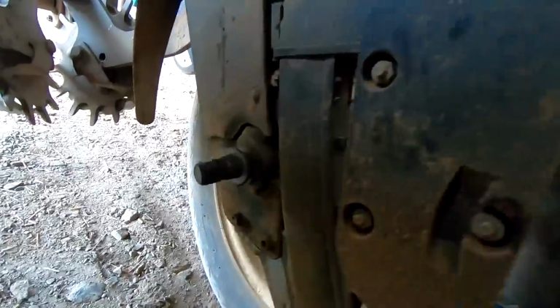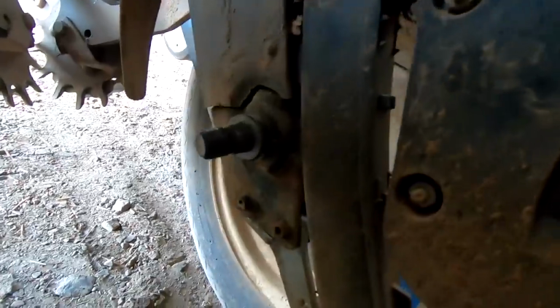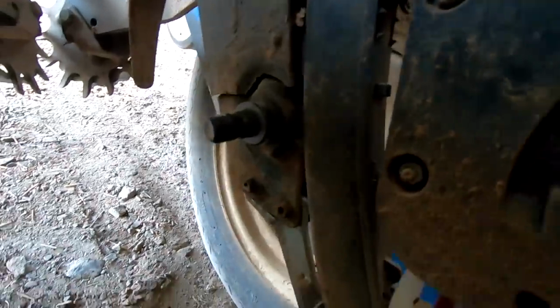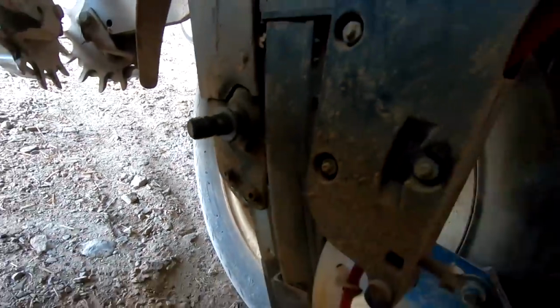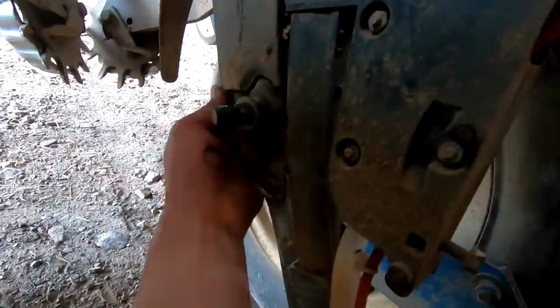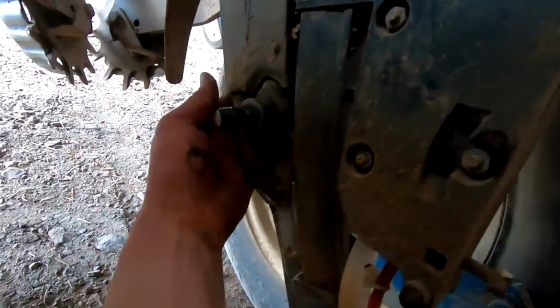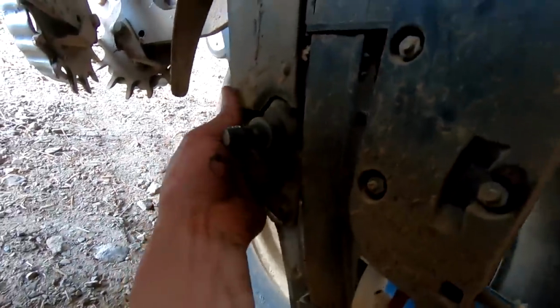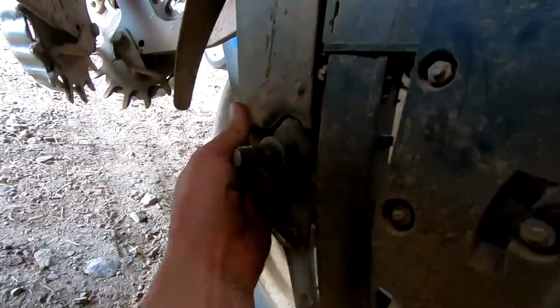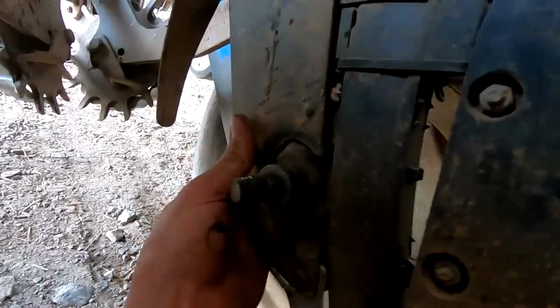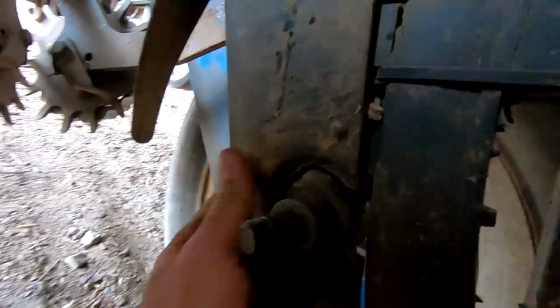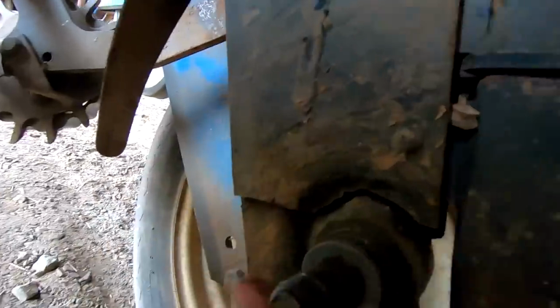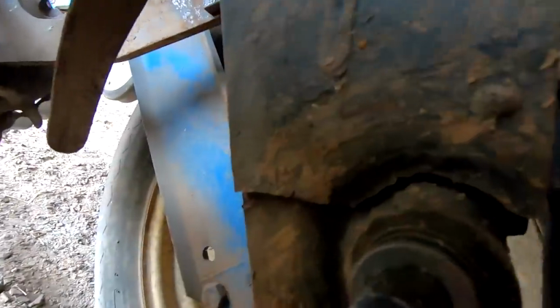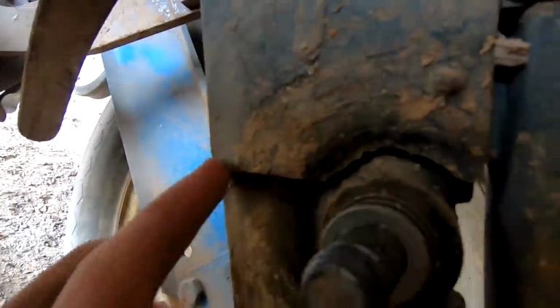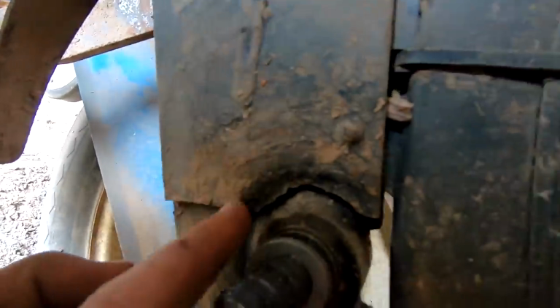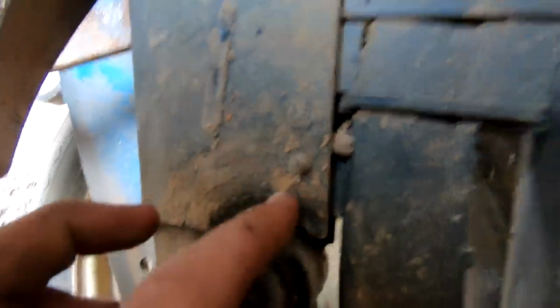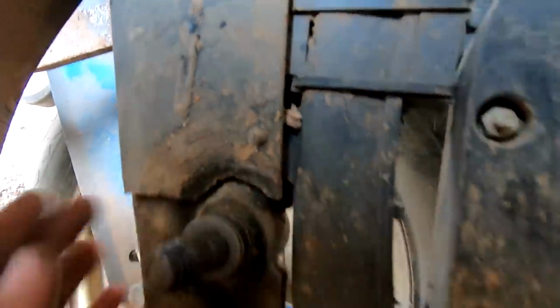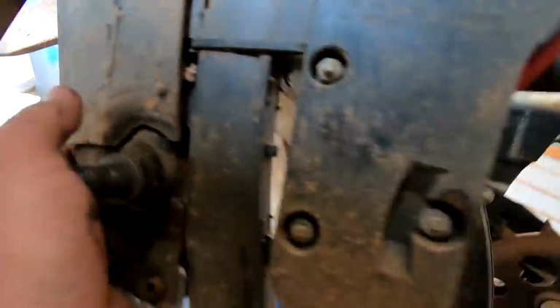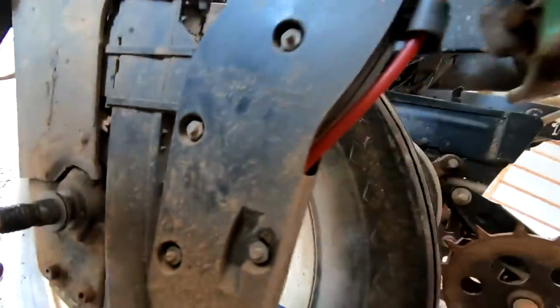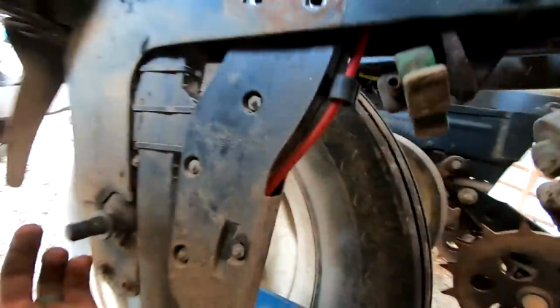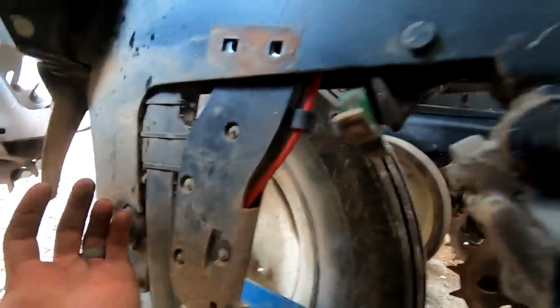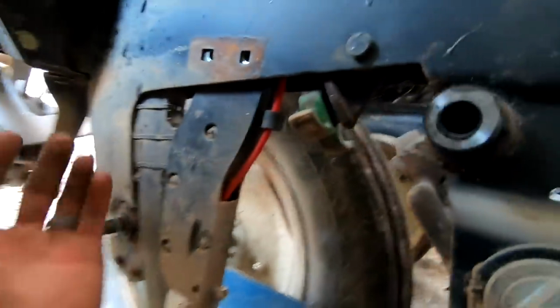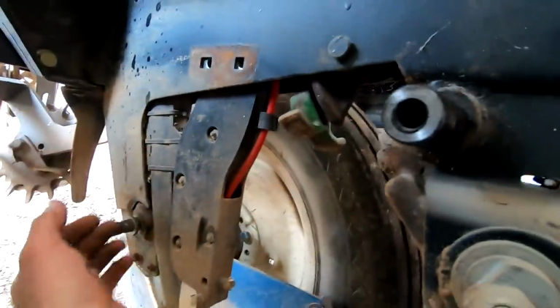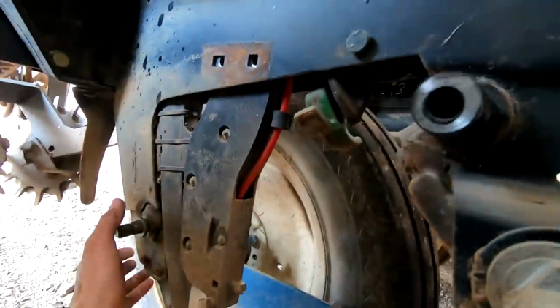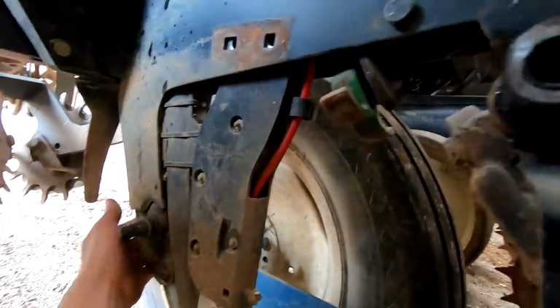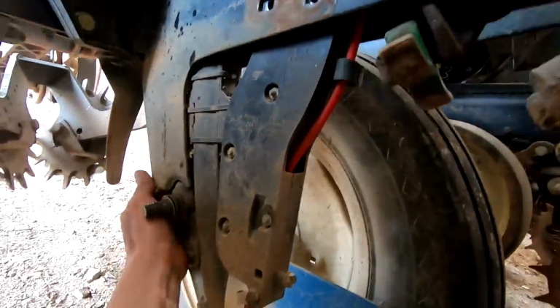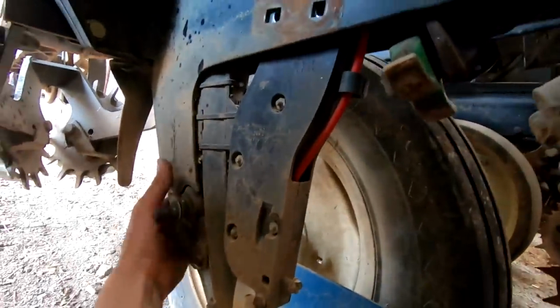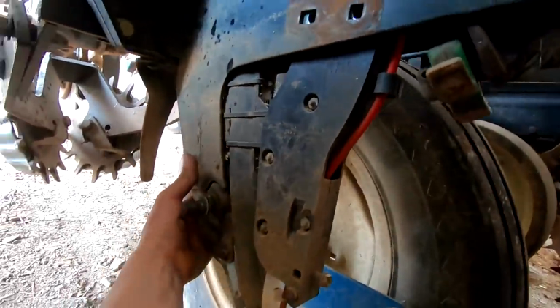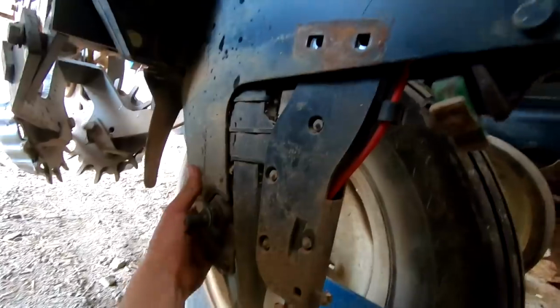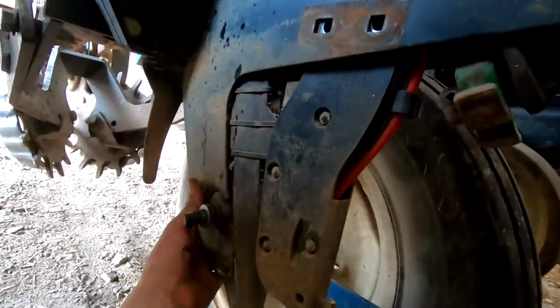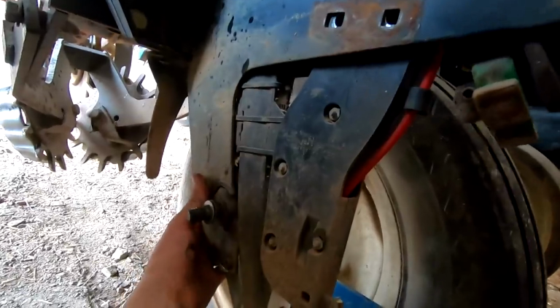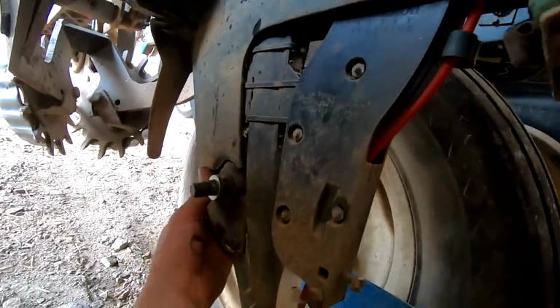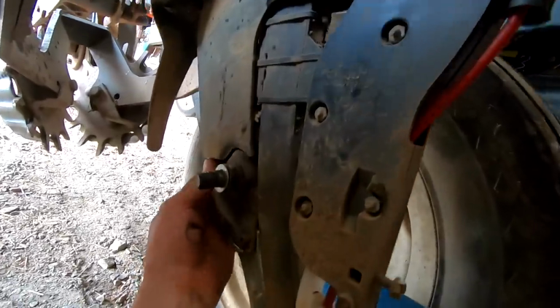We found the problem here - it's actually a broken piece. See, that's all broken. This is just twisted a little bit and bent. It just needs to be pulled back together and welded again.